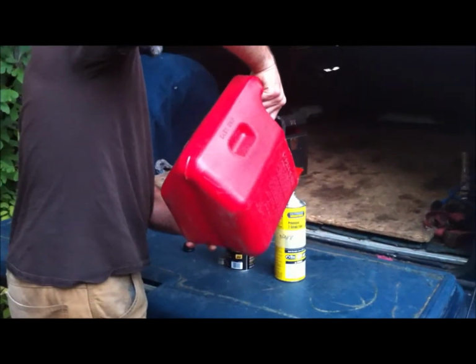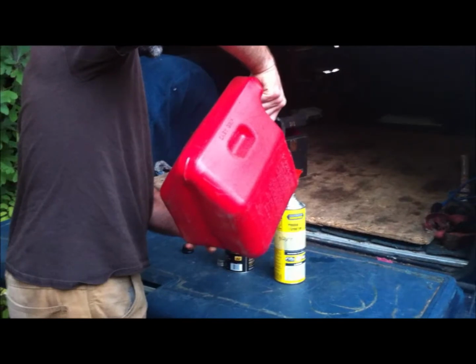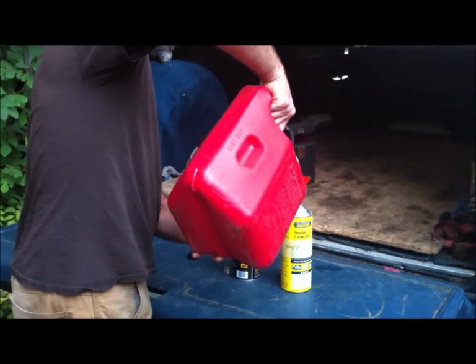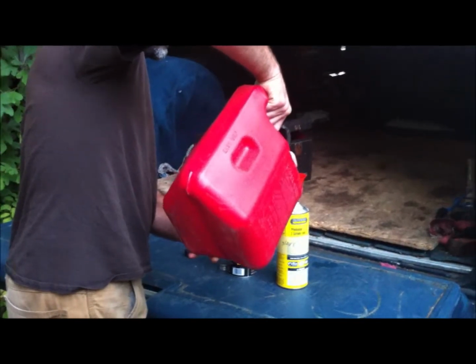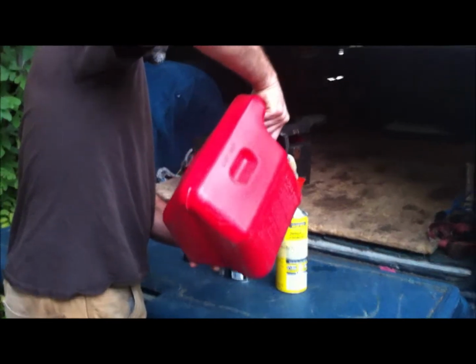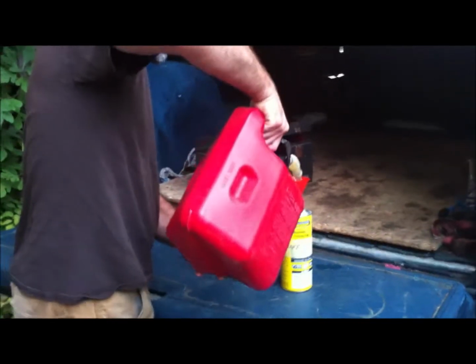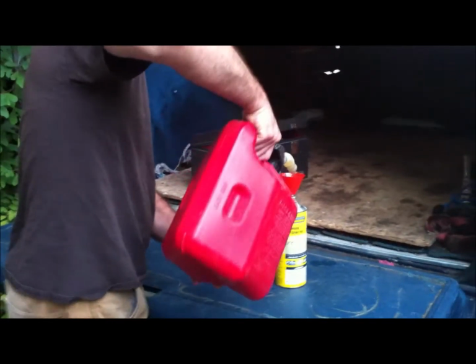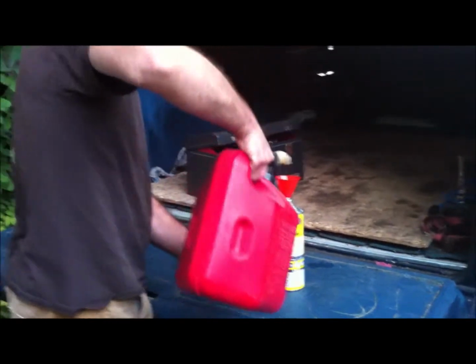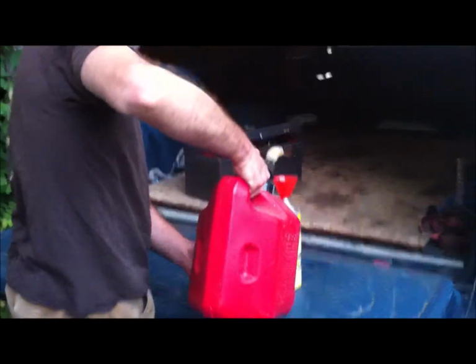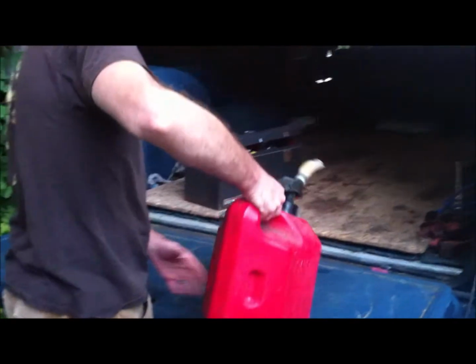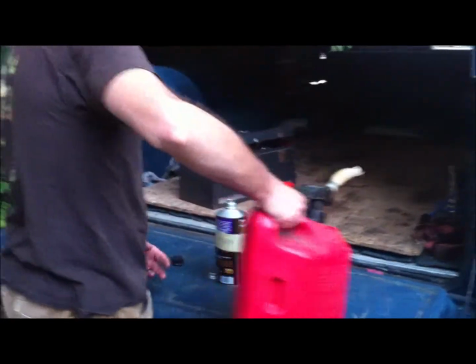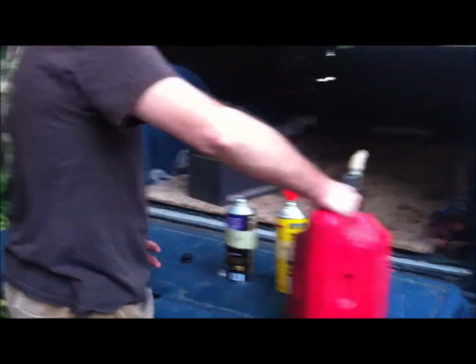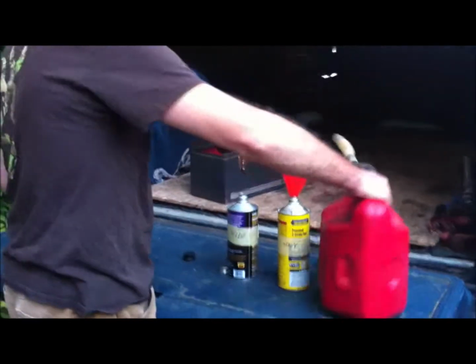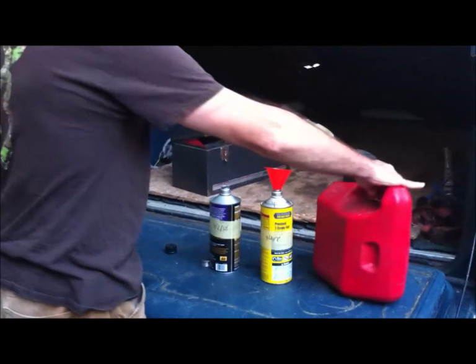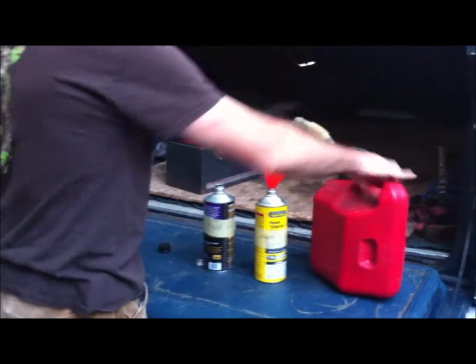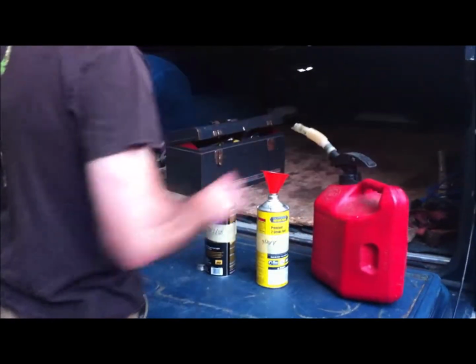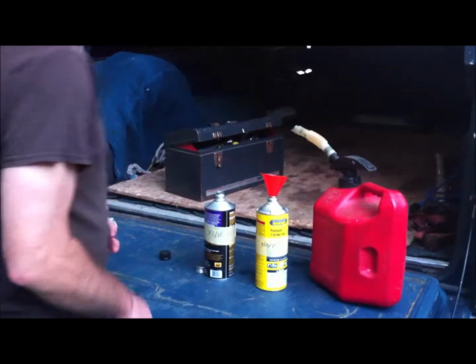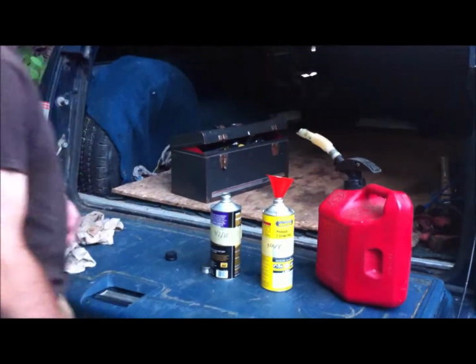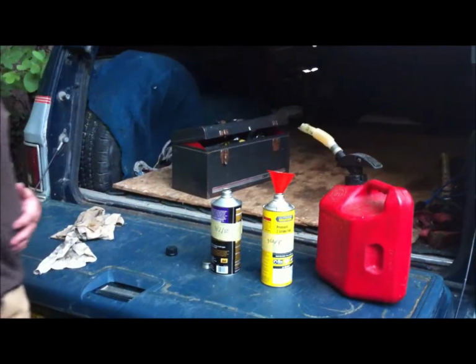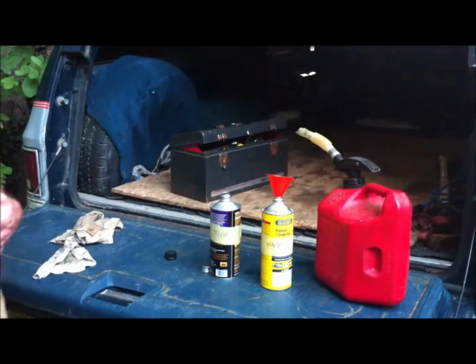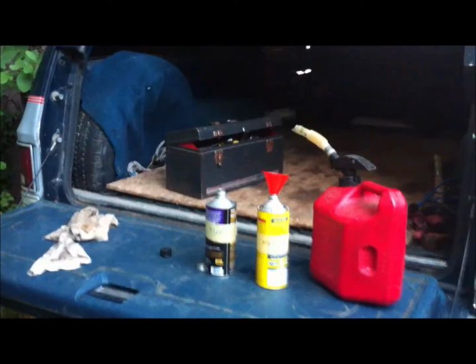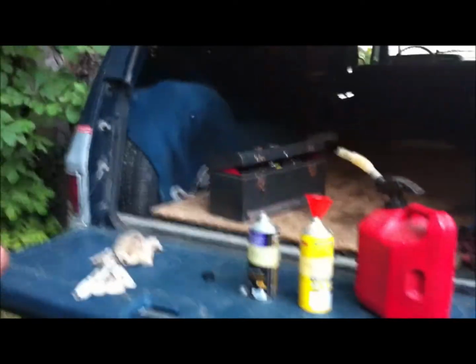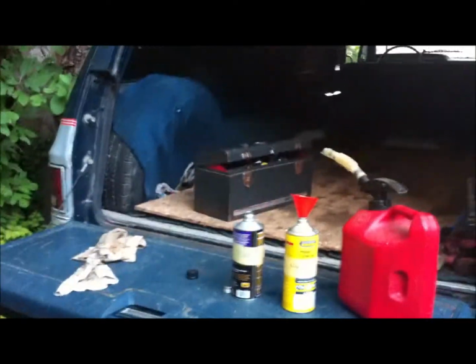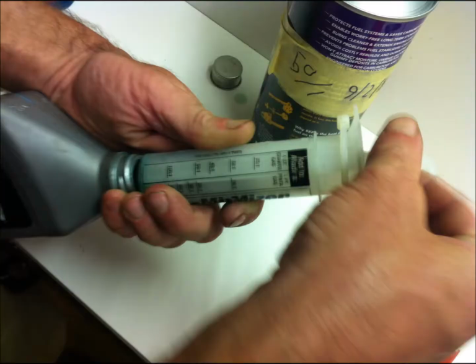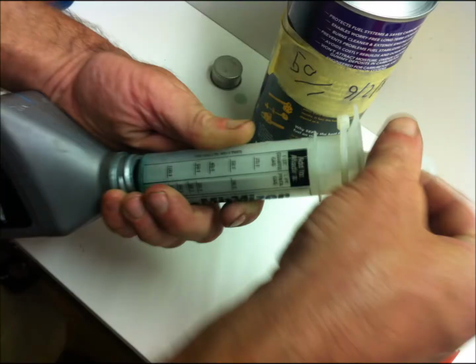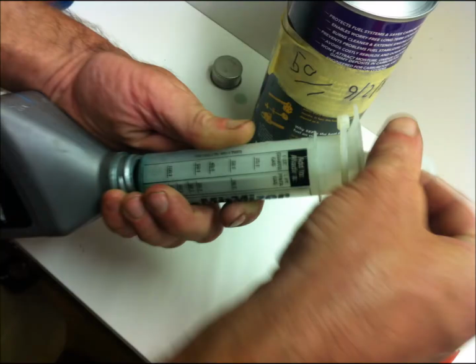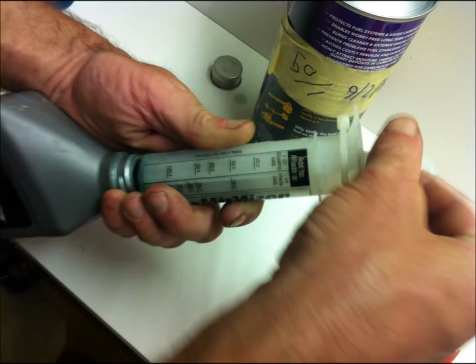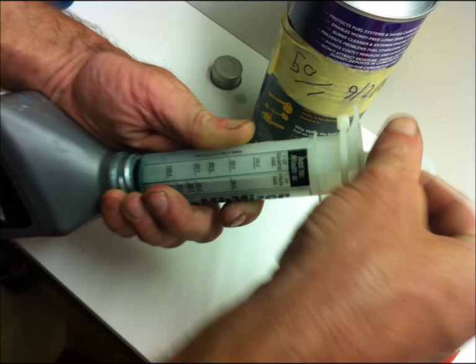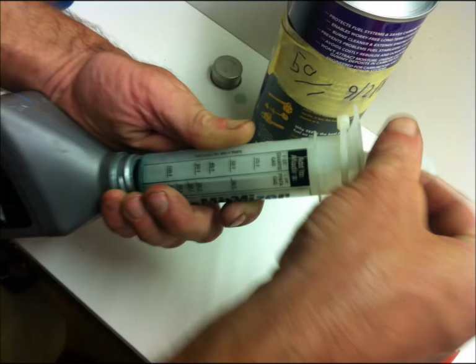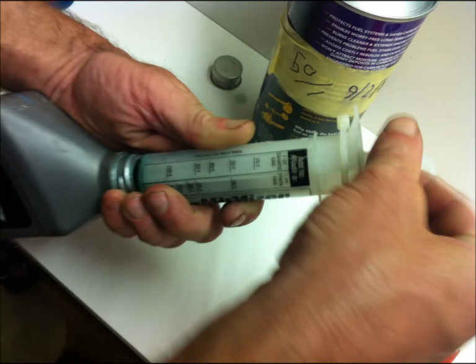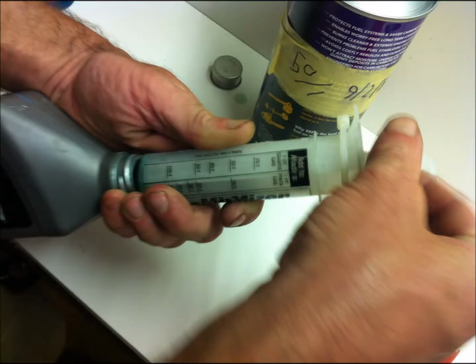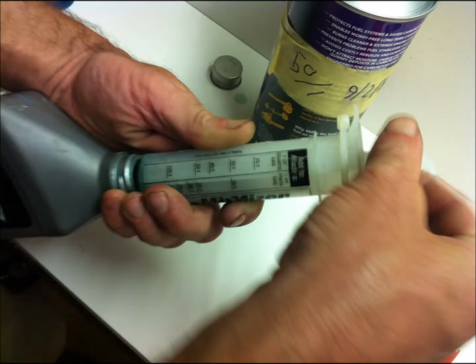The one quart containers that the pre-mixed fuel comes in make great containers for my small batches that I'm making with the Mixmizer.